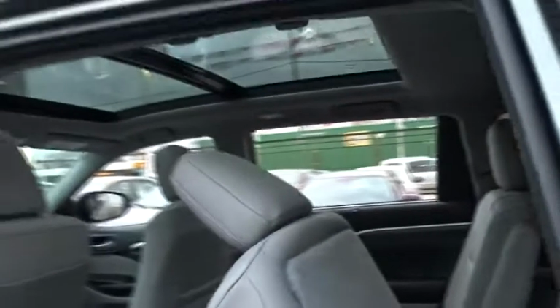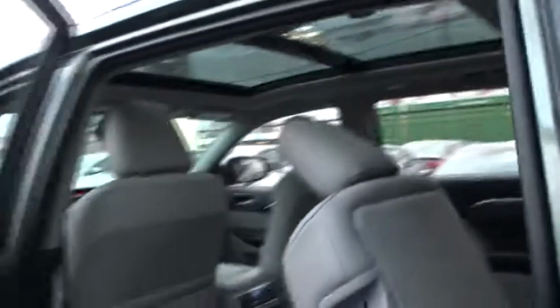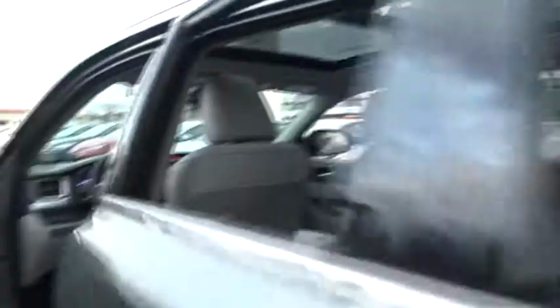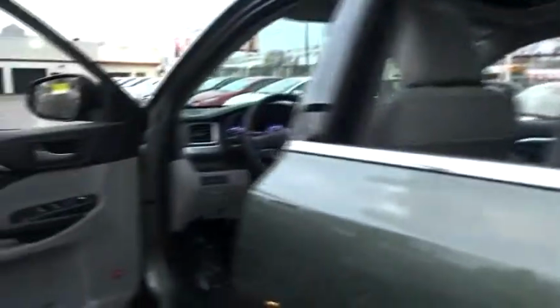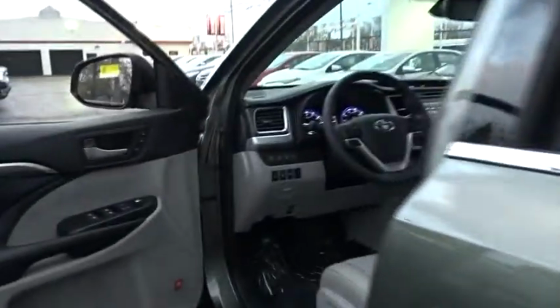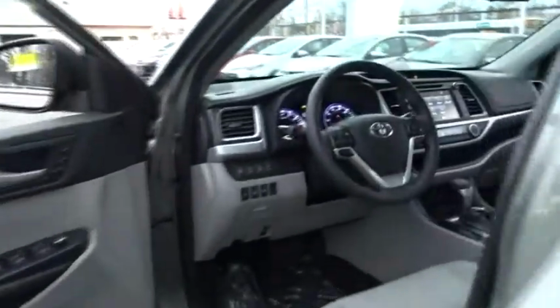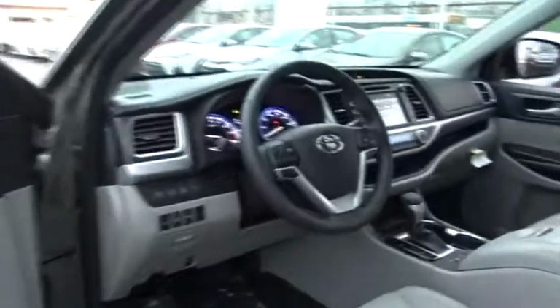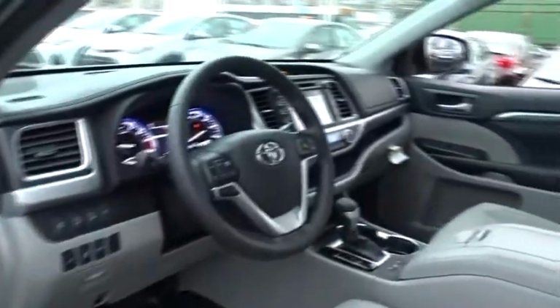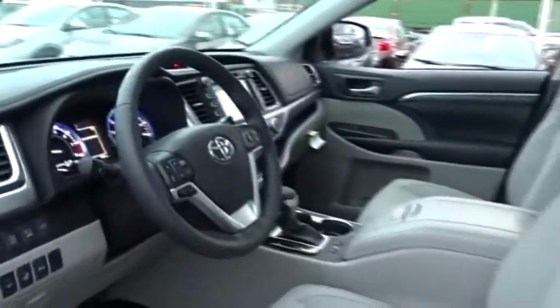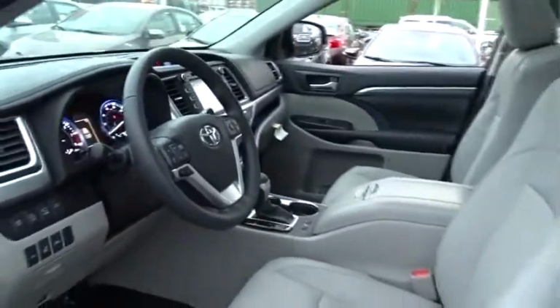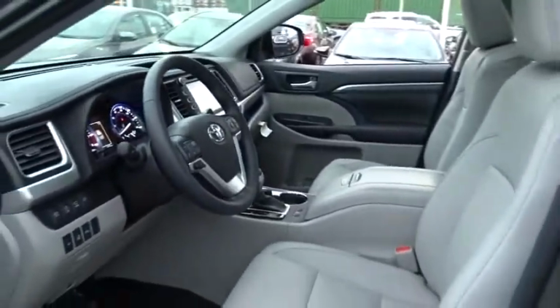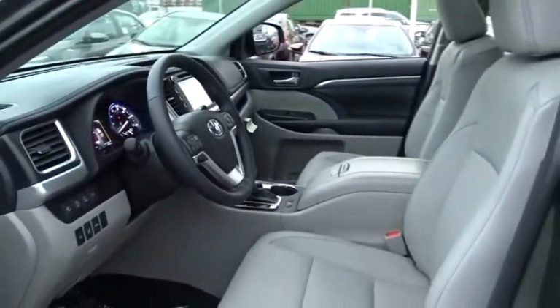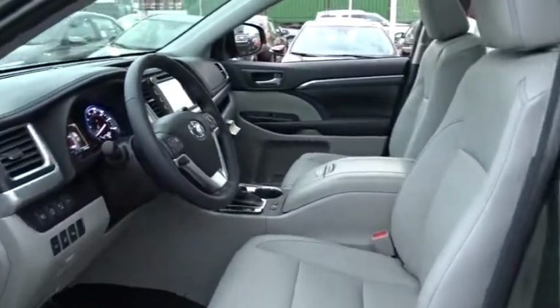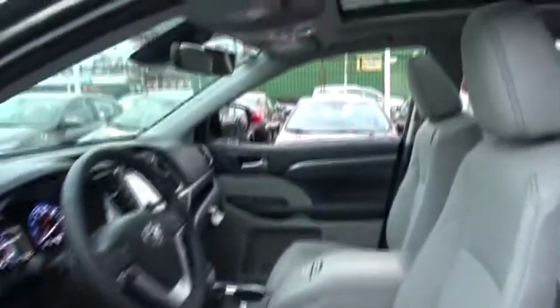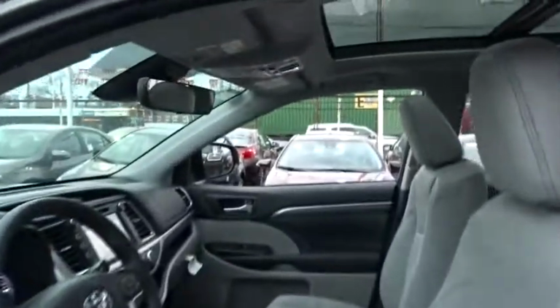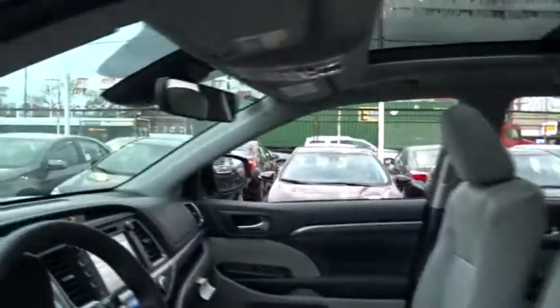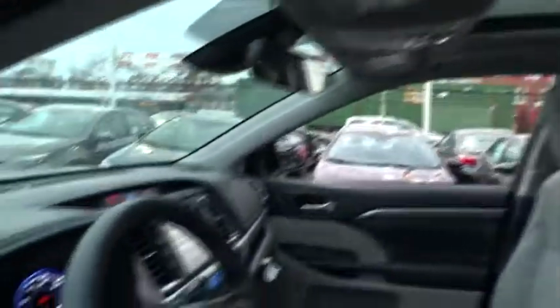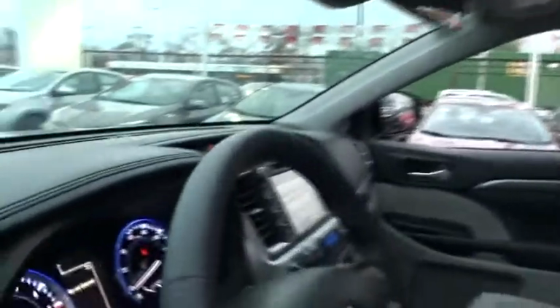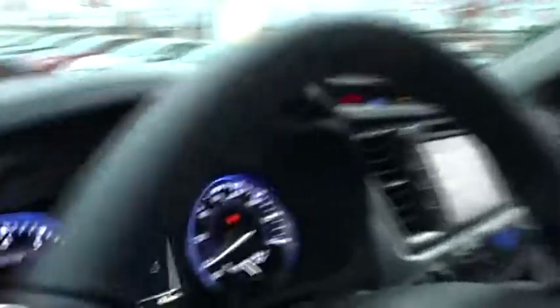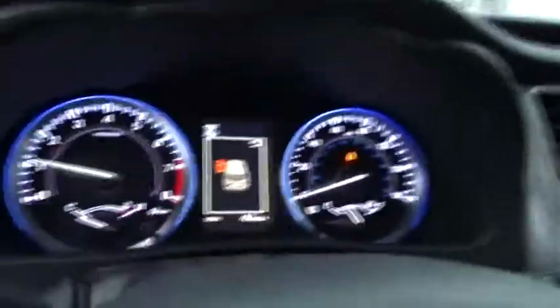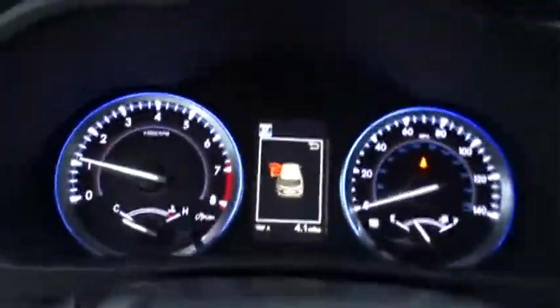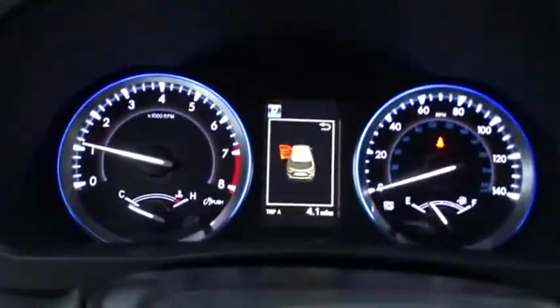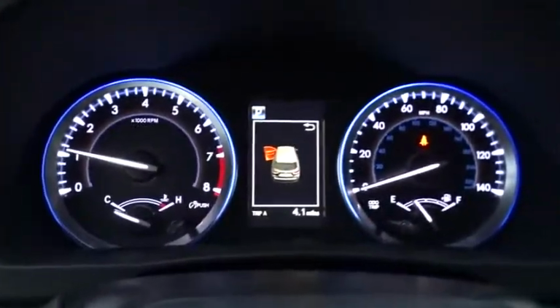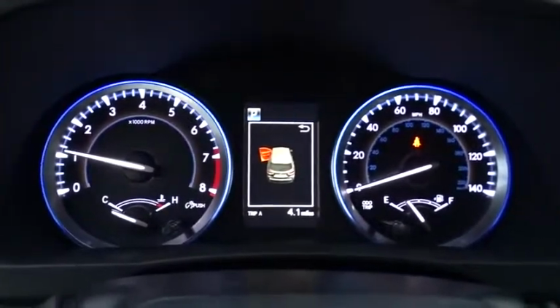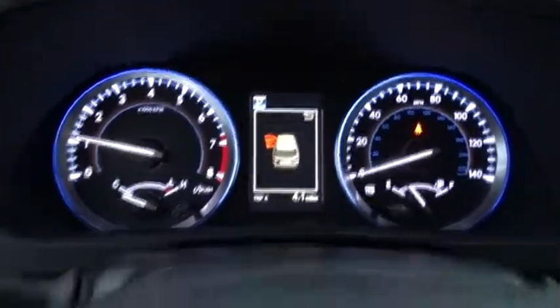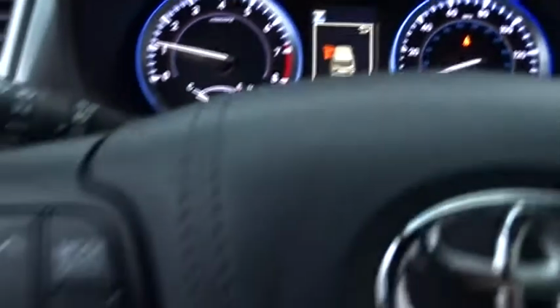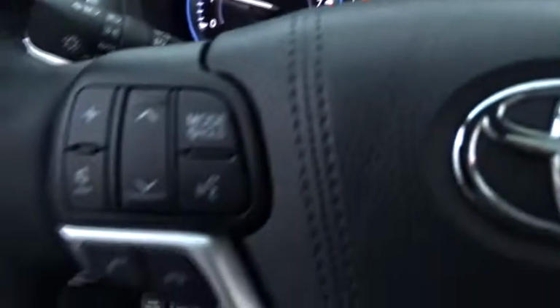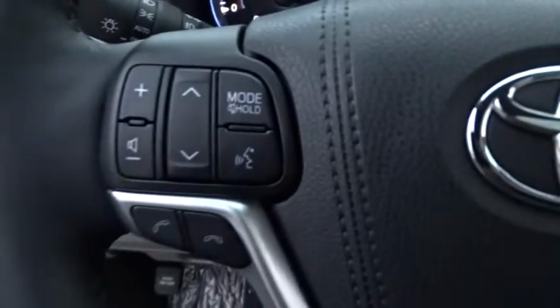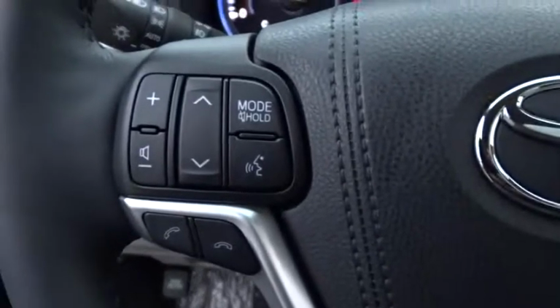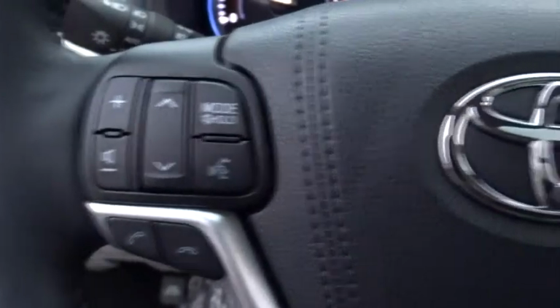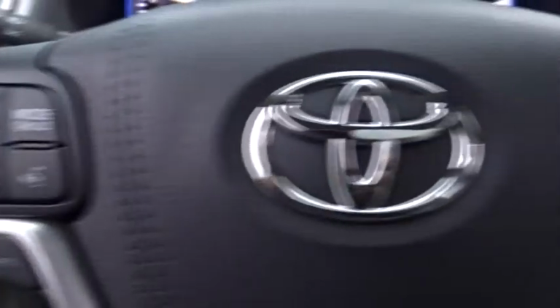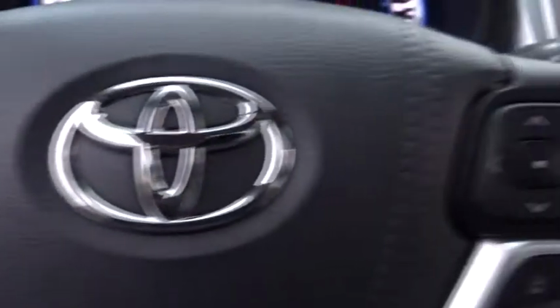Leather wrapped steering wheel, moonroof, adjustable steering wheel, power steering, driver airbag, hard disk drive media storage, cruise control, keyless start. If affordable style and reliability are what you're looking for,